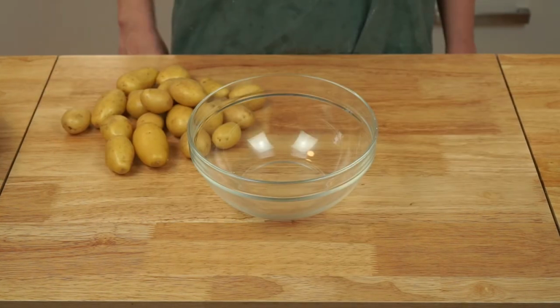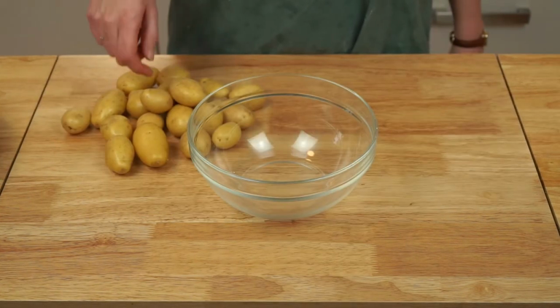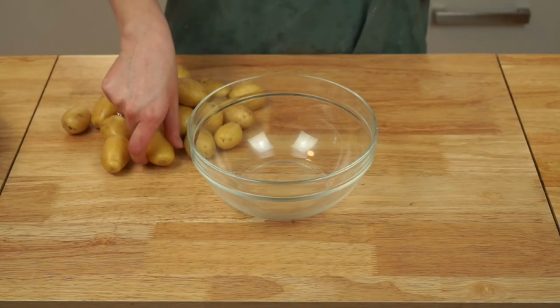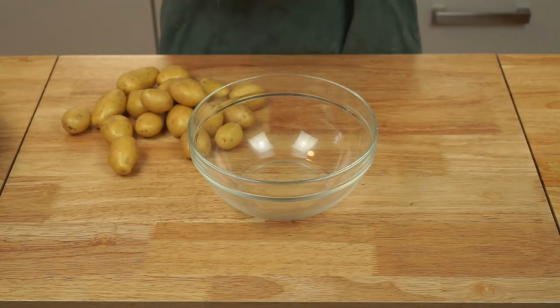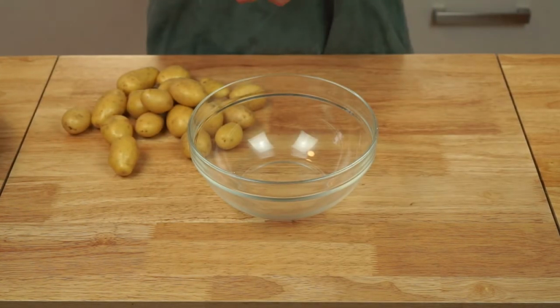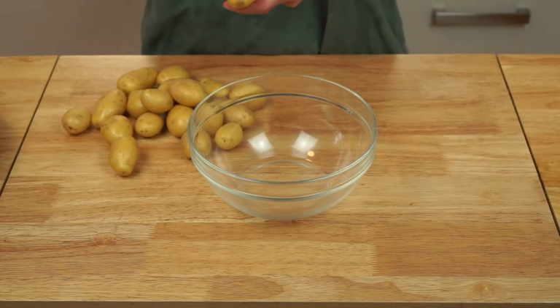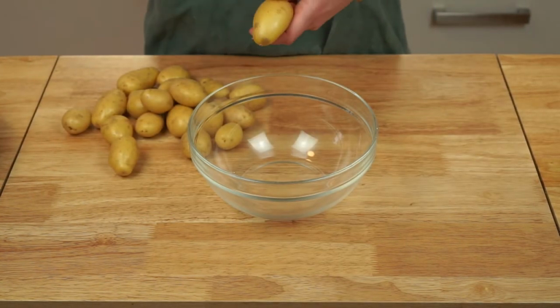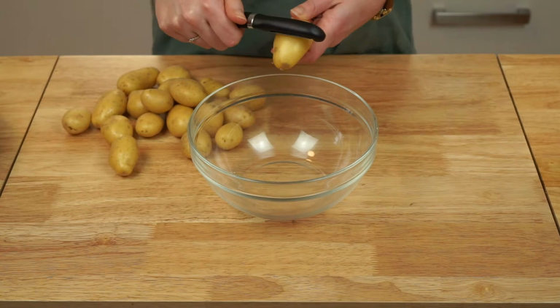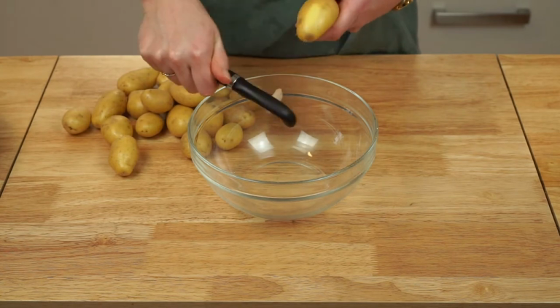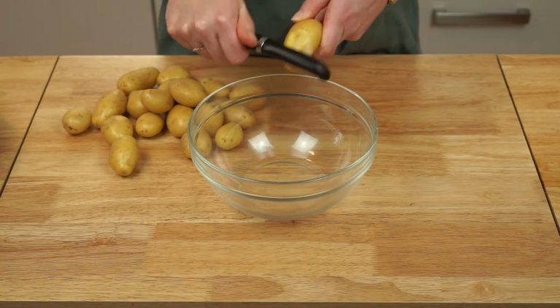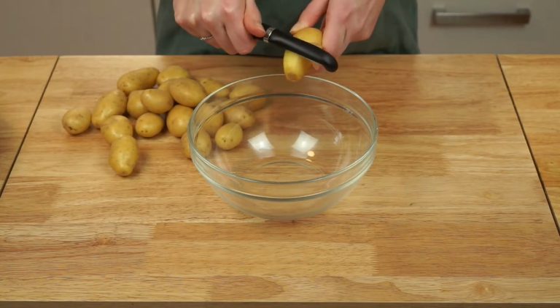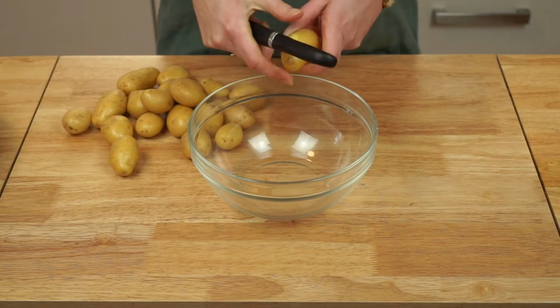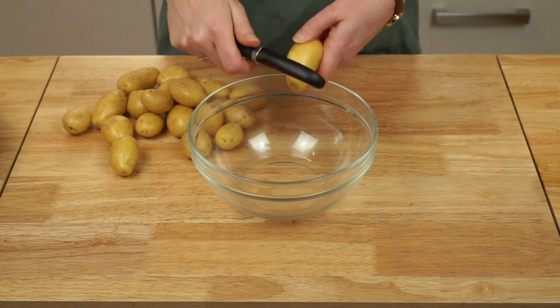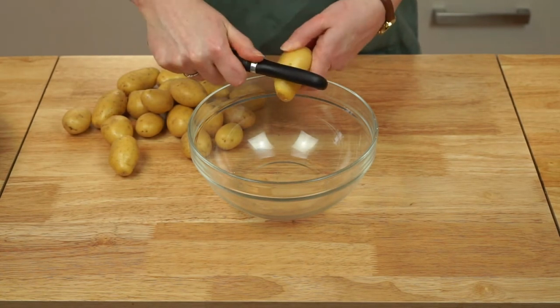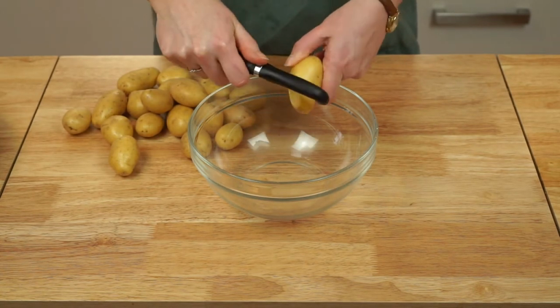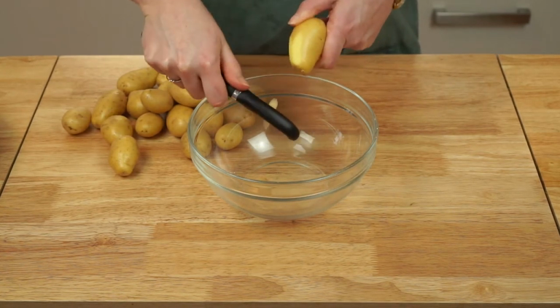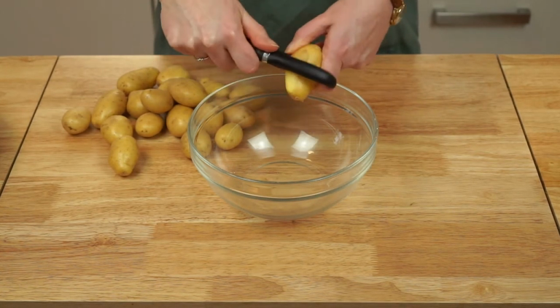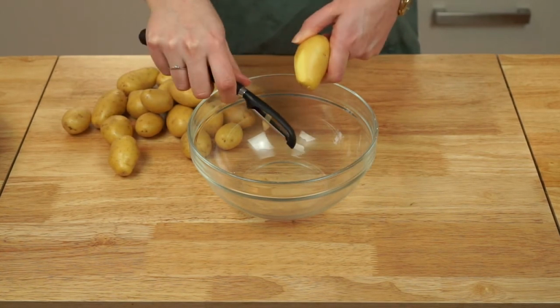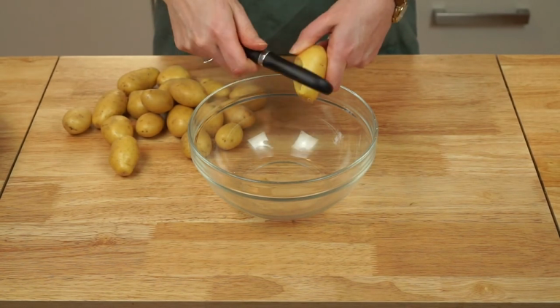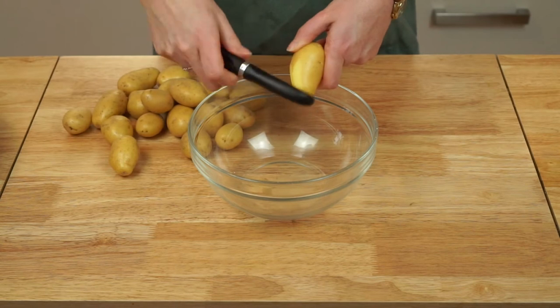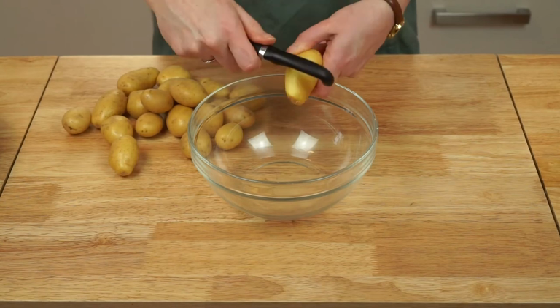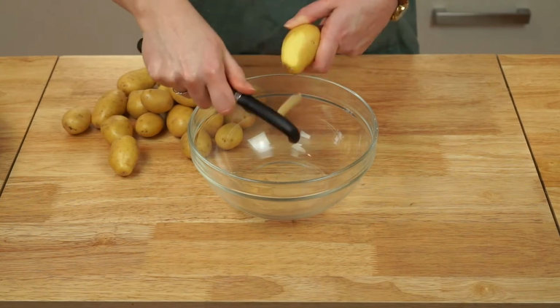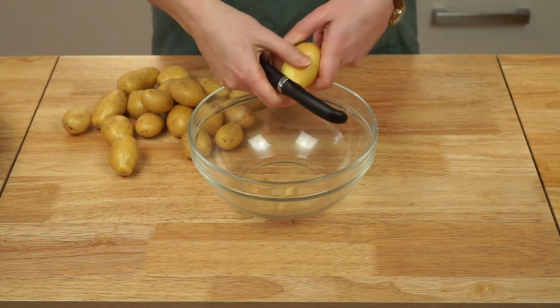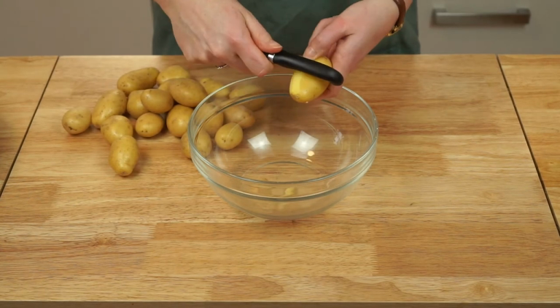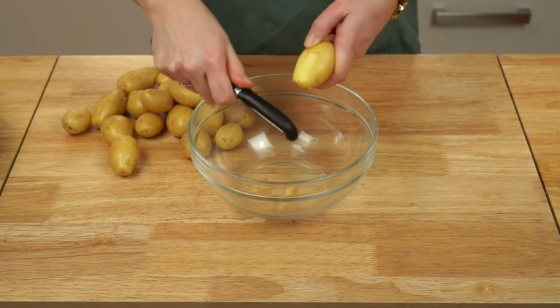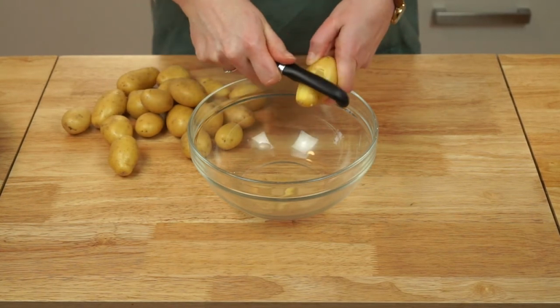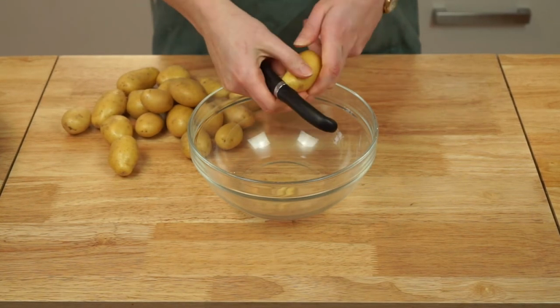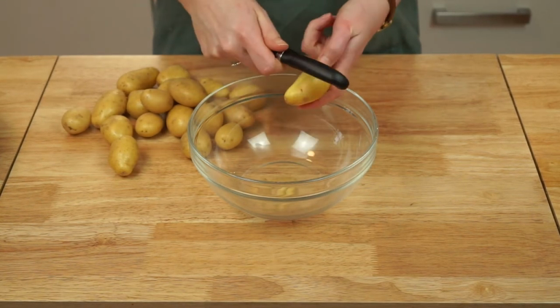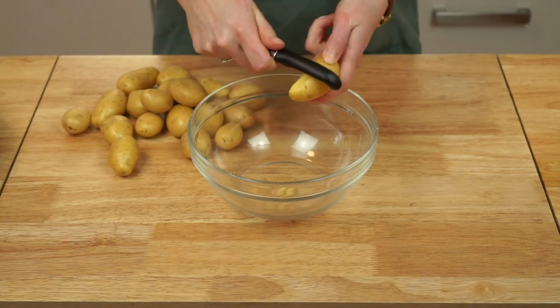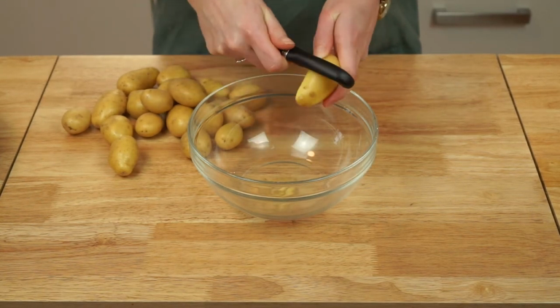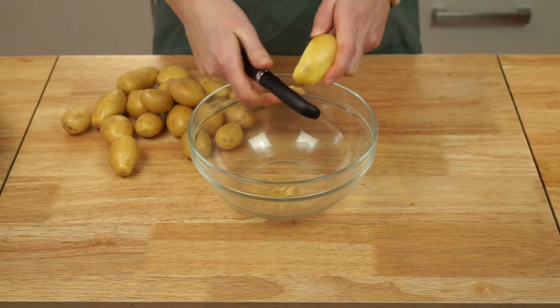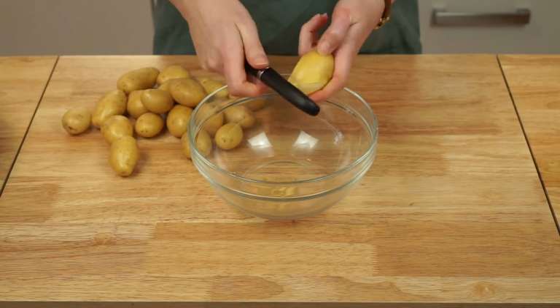The first step in this mashed potato recipe is to prep and cook your potatoes. I highly recommend using a waxy variety of potato instead of a starchy variety to get the best results. Yukon golds are a great choice, or new potatoes like I'm using here.